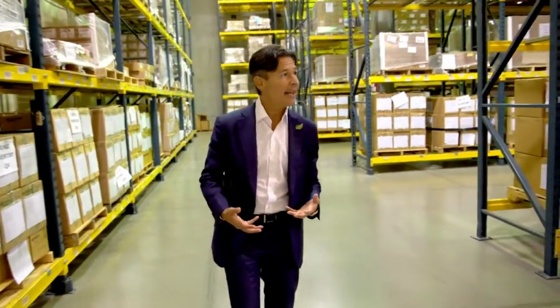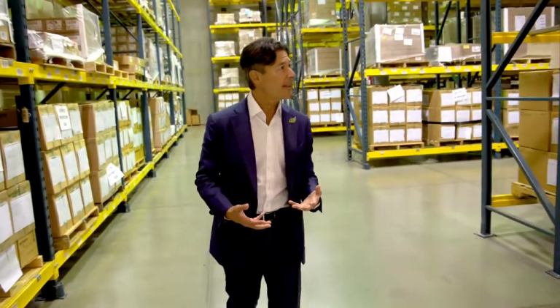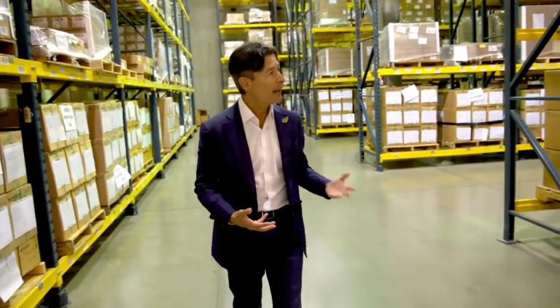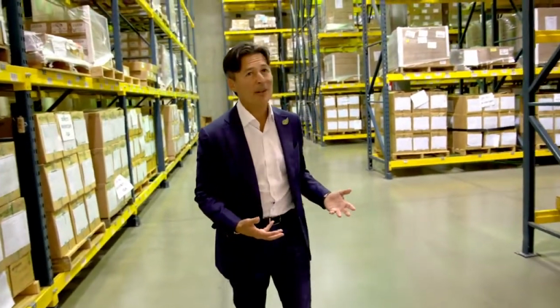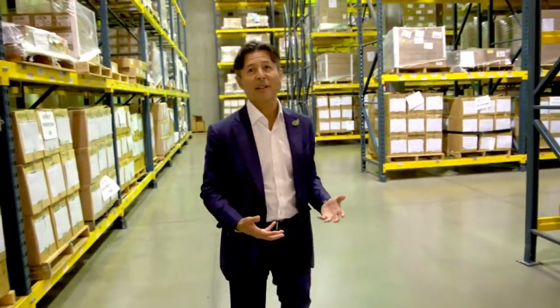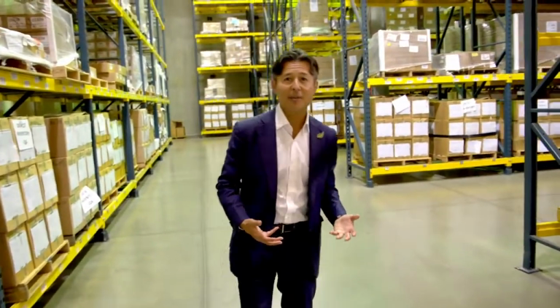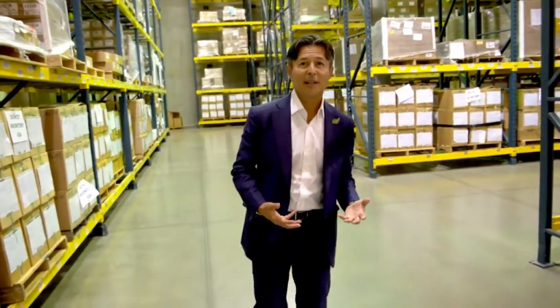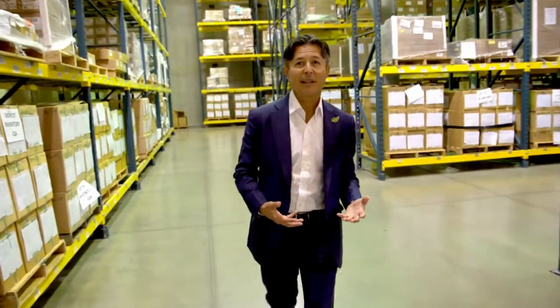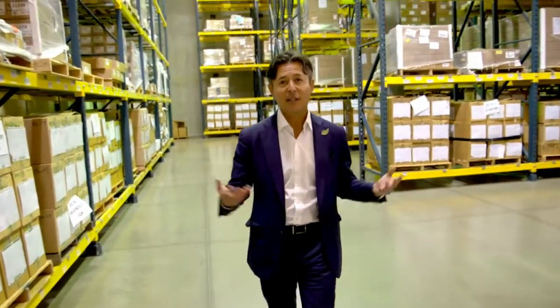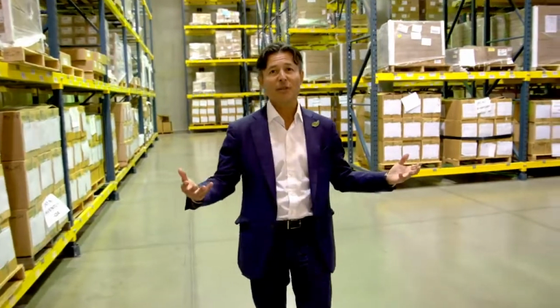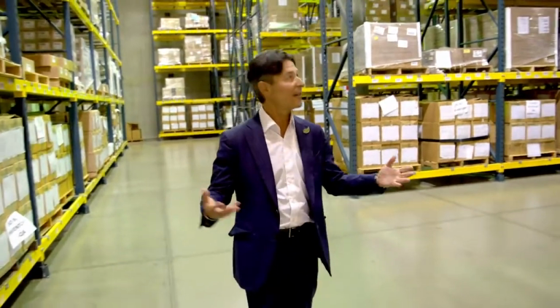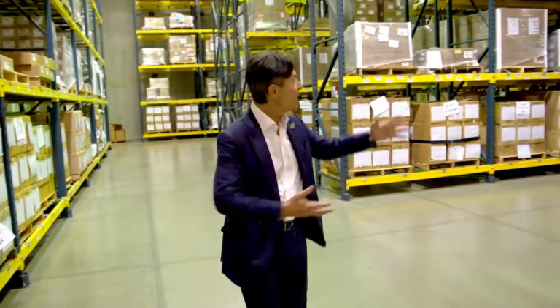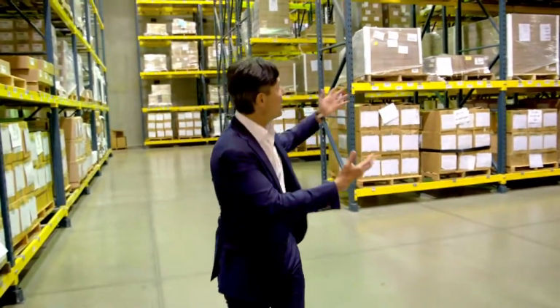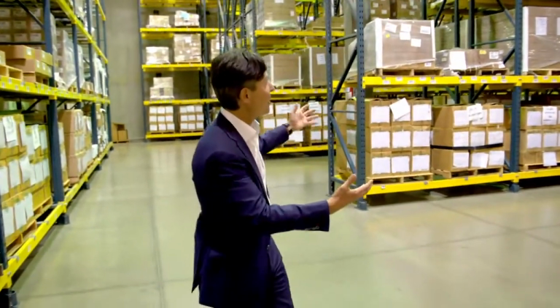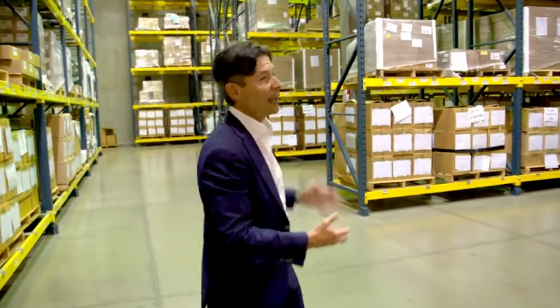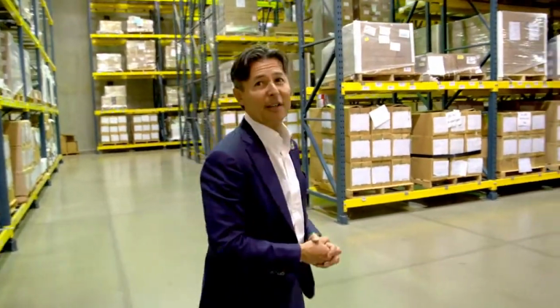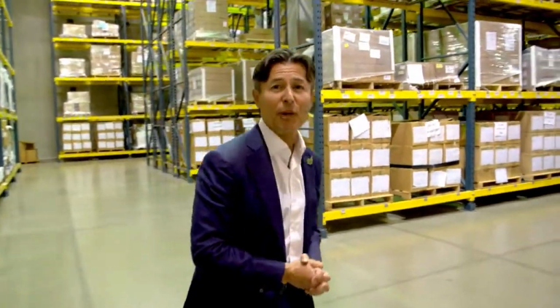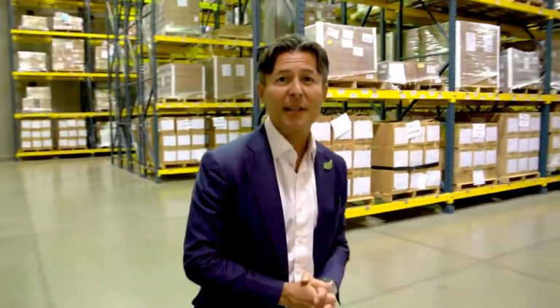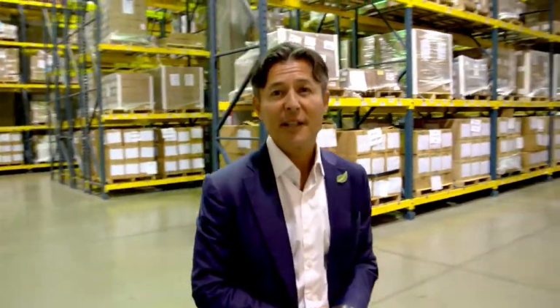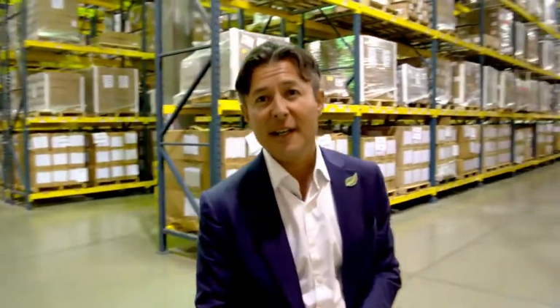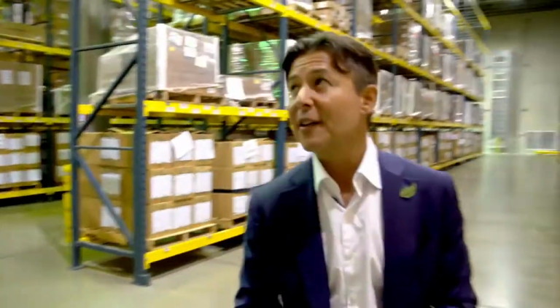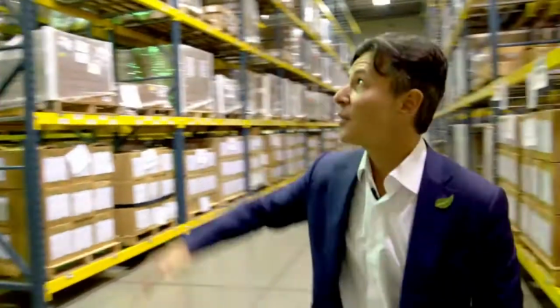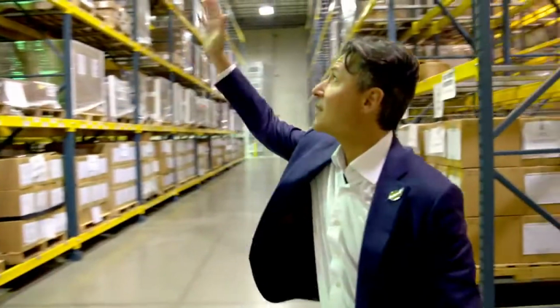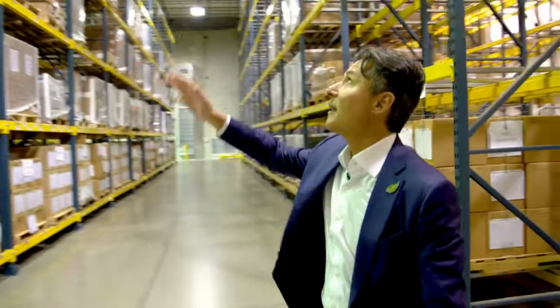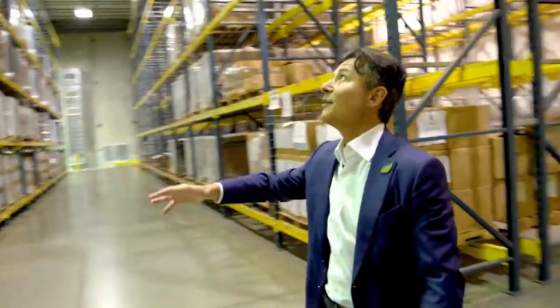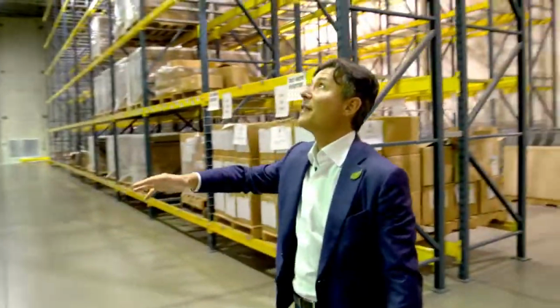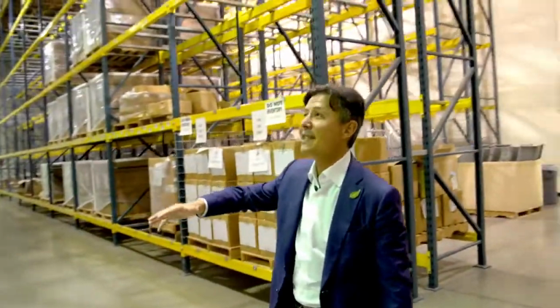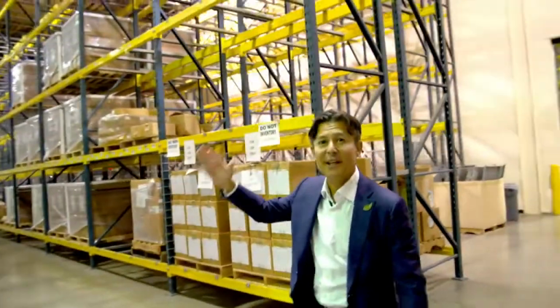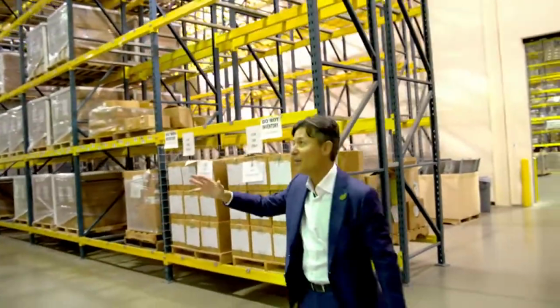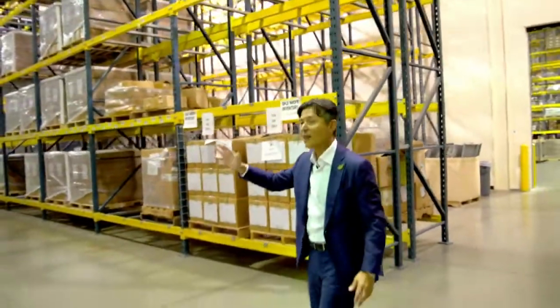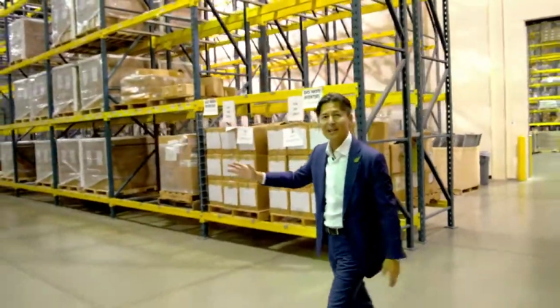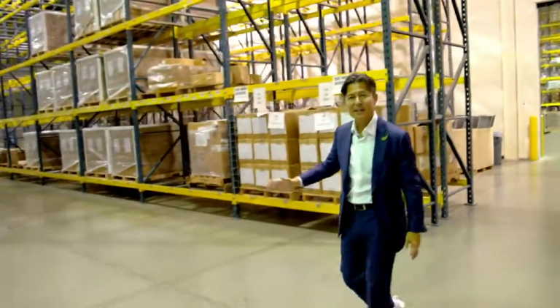And we're not aware of any other company that stores this much of their products in cold. This is, I don't know, 50, 60 feet high. We've got racks of this.